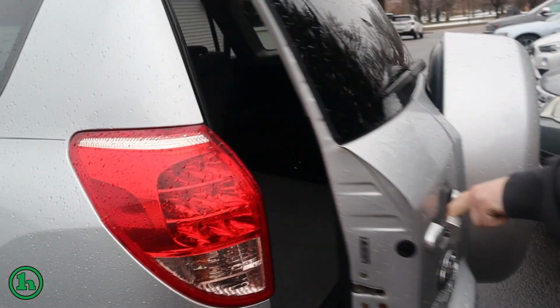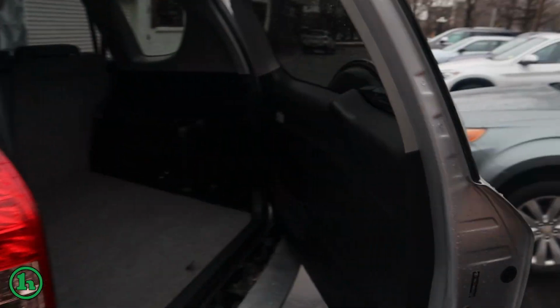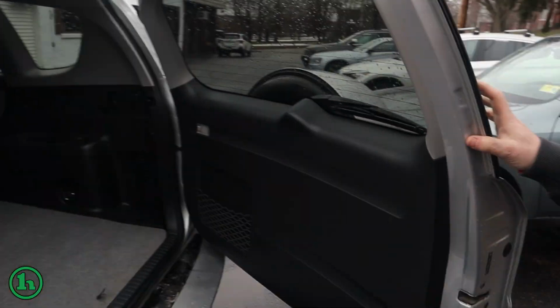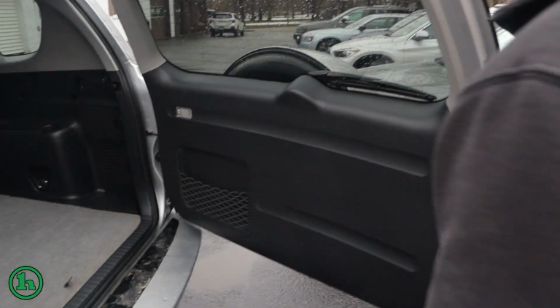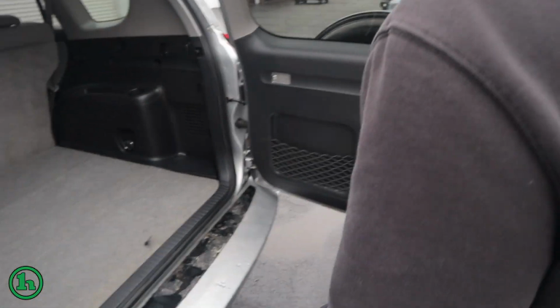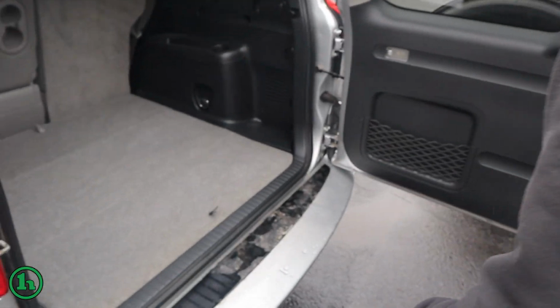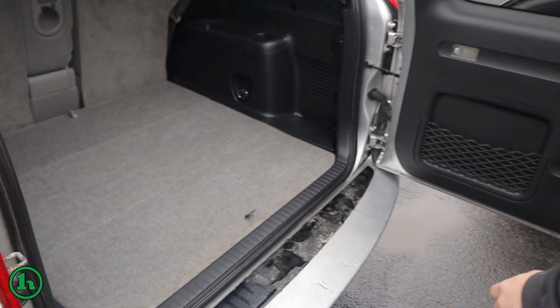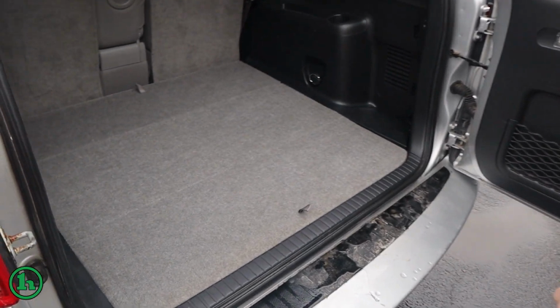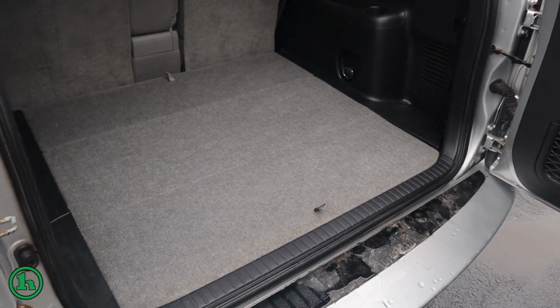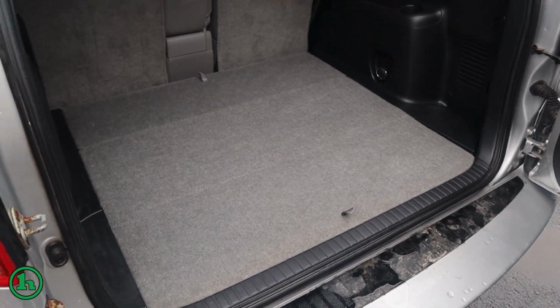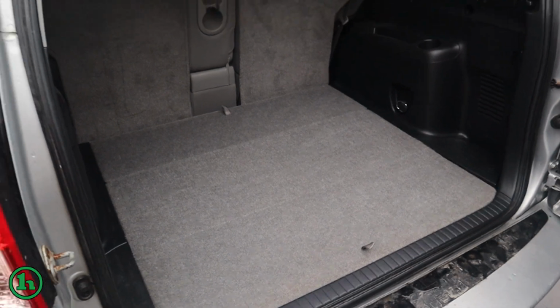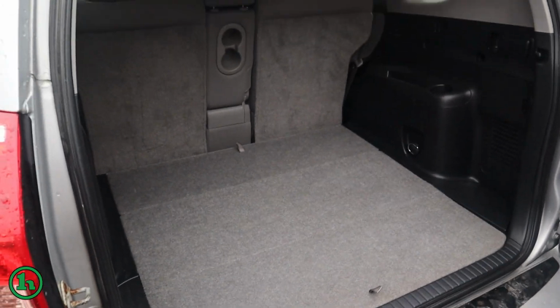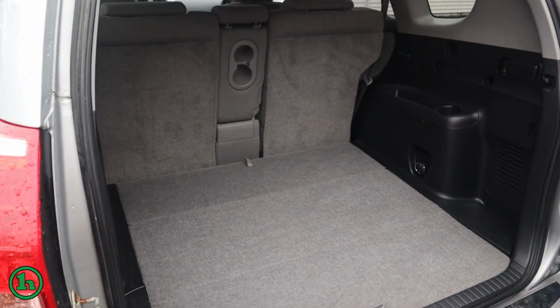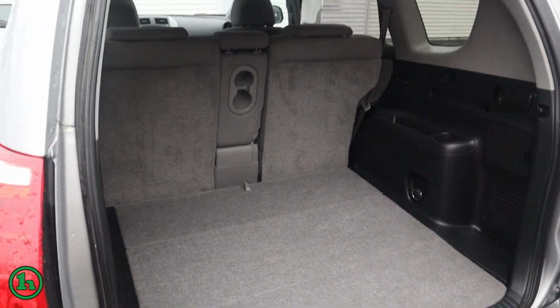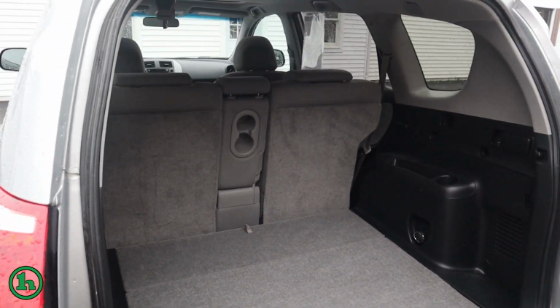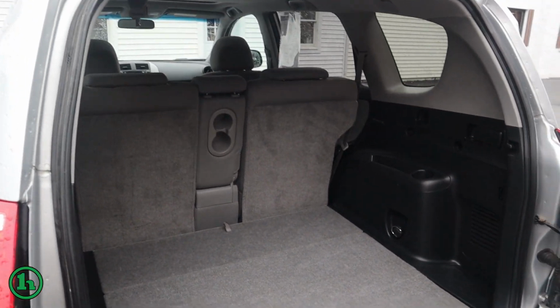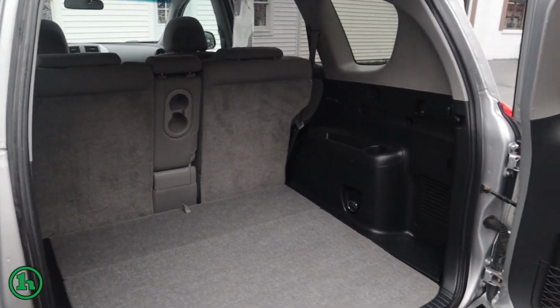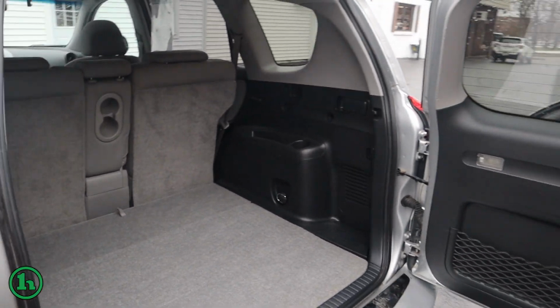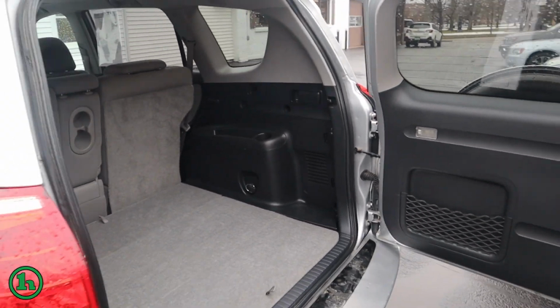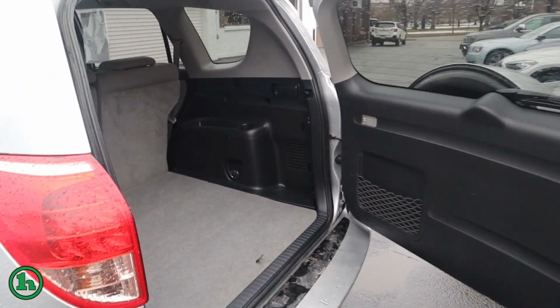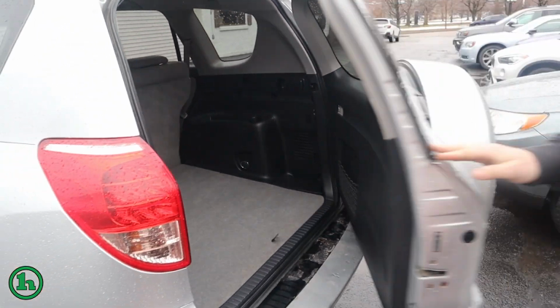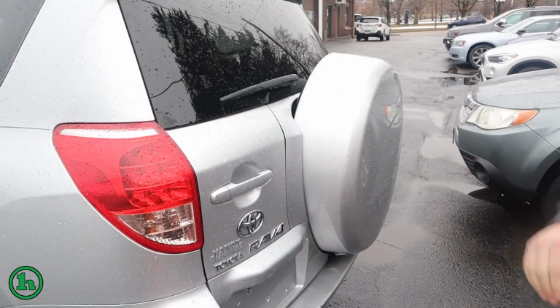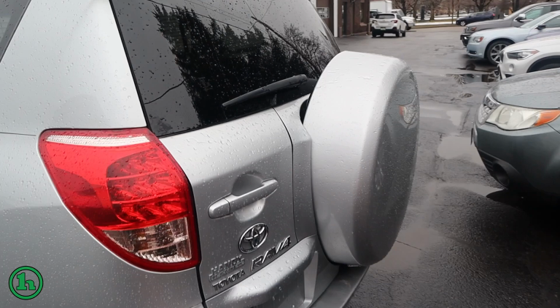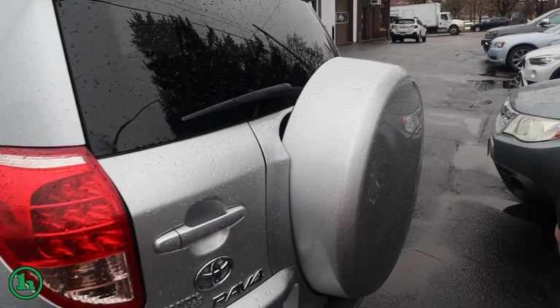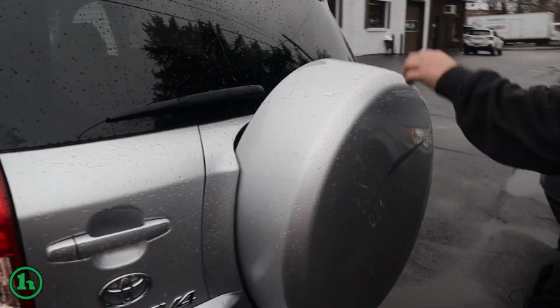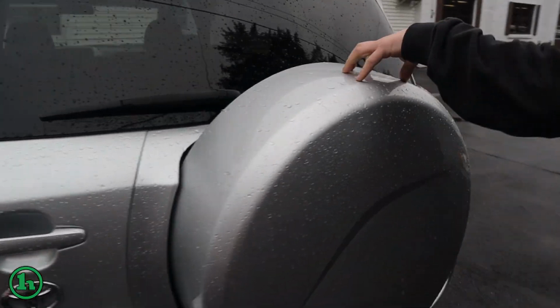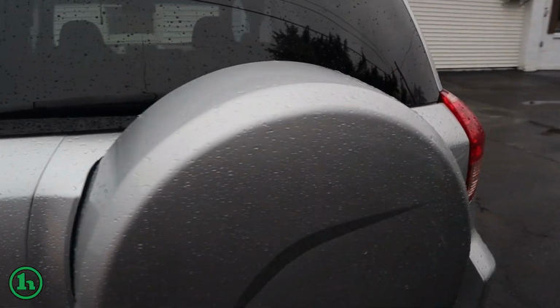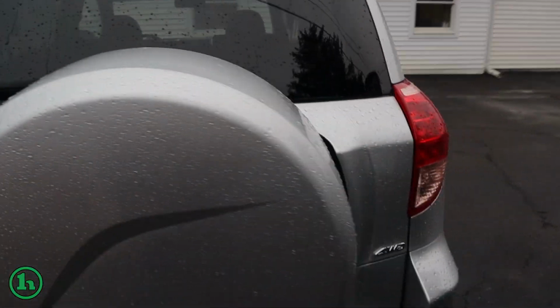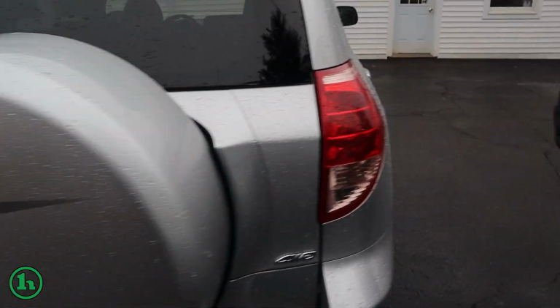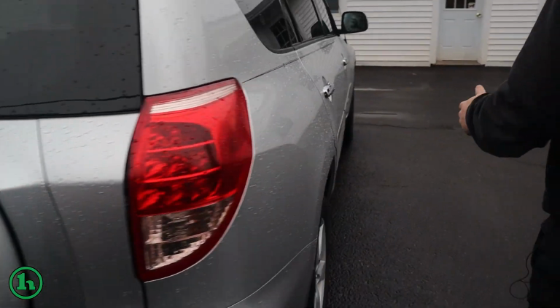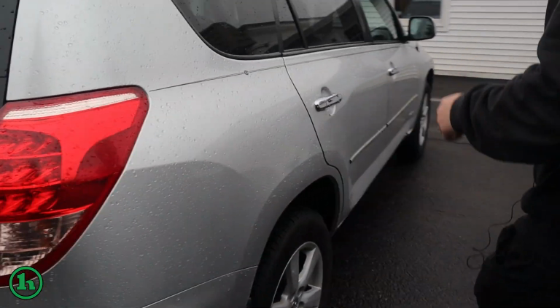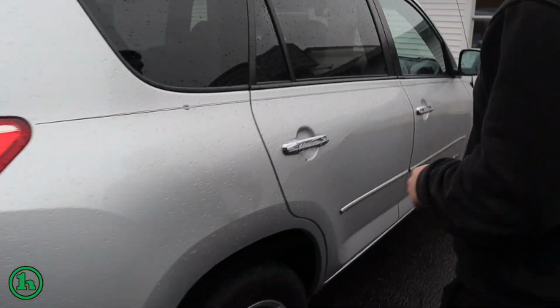Take a look here in the interior. Got the old-fashioned side door here. Plenty of cargo room for anything you may need to haul around. Spare tire as well. This is a four-wheel, all-wheel drive.